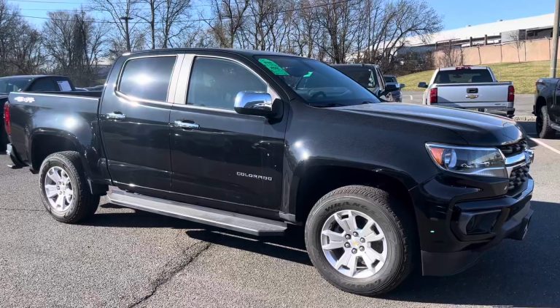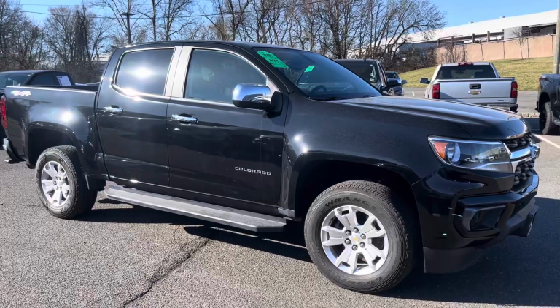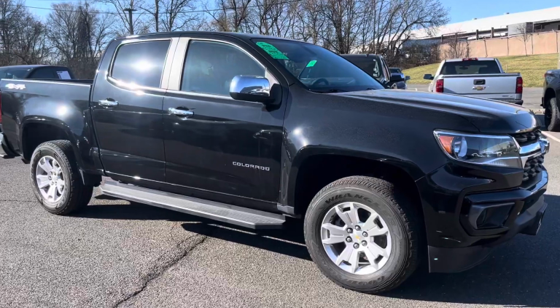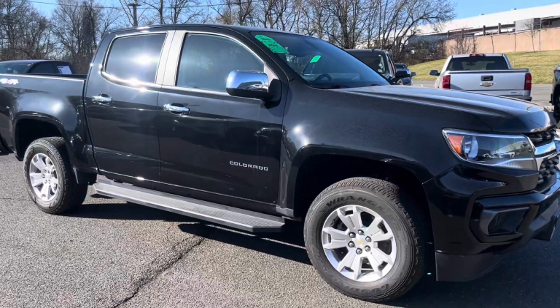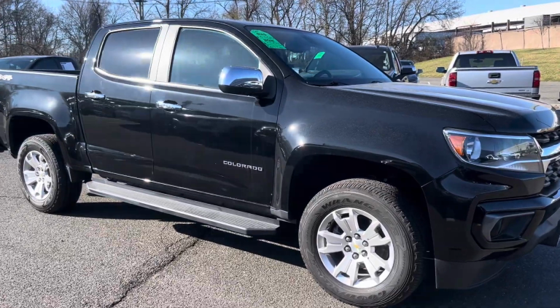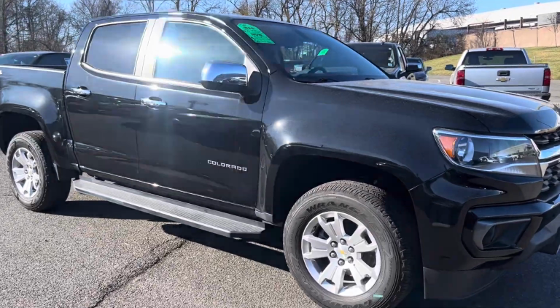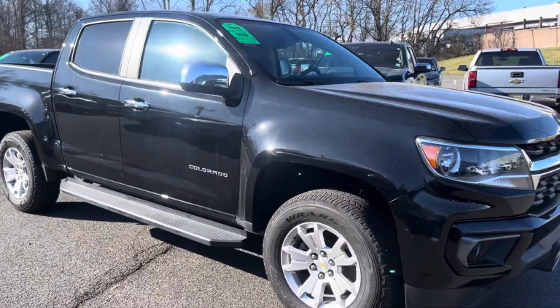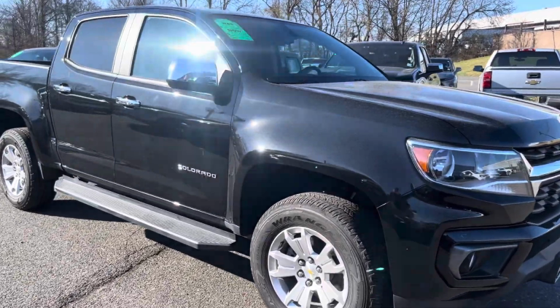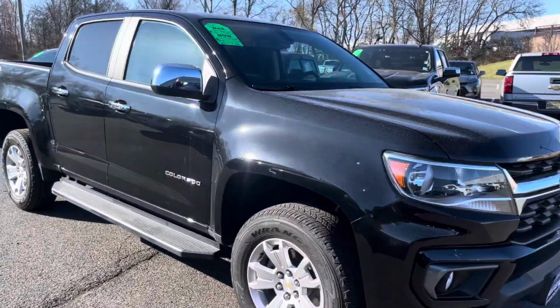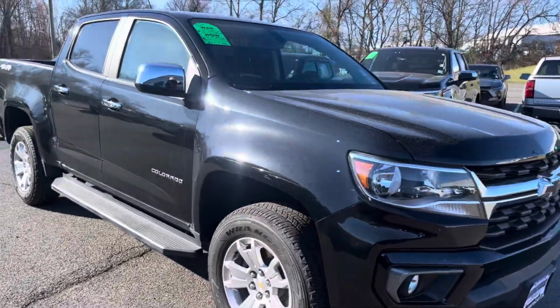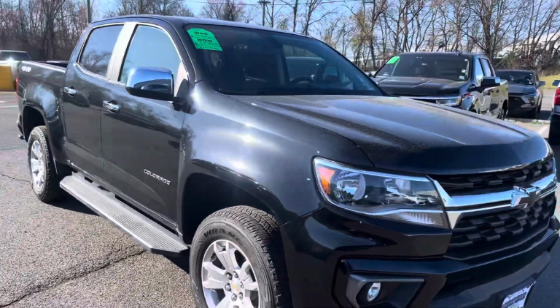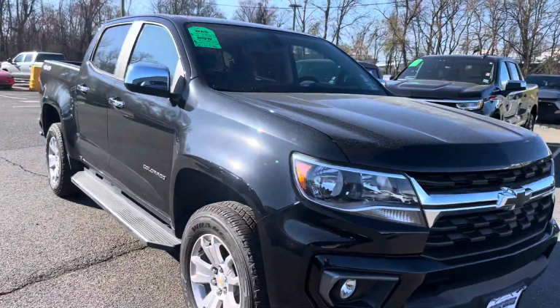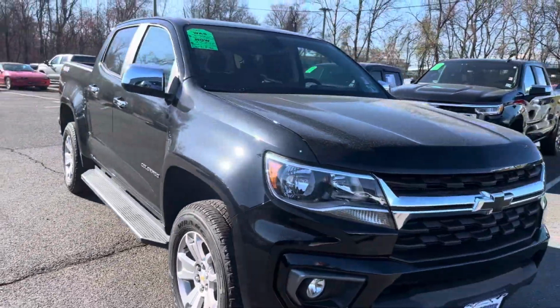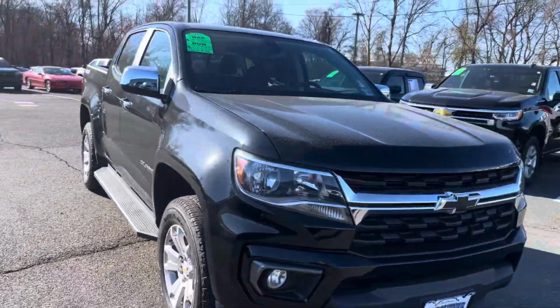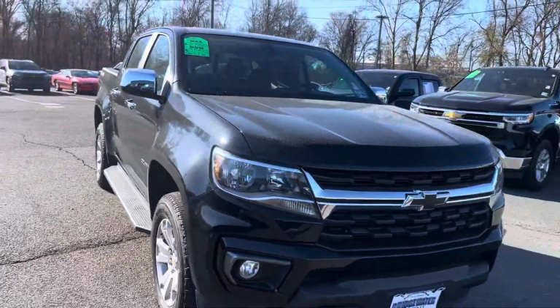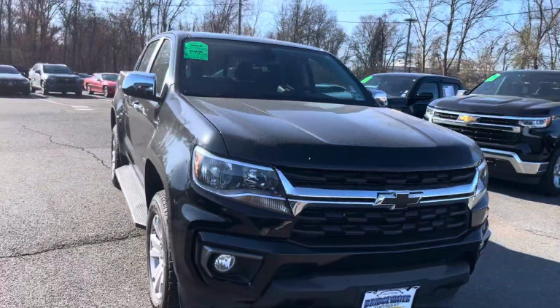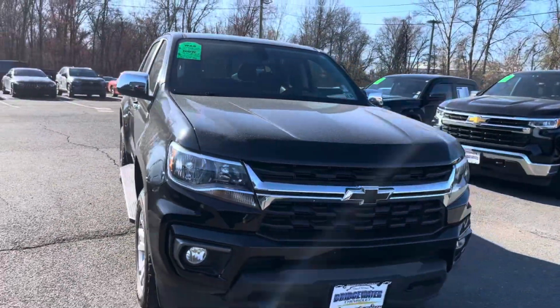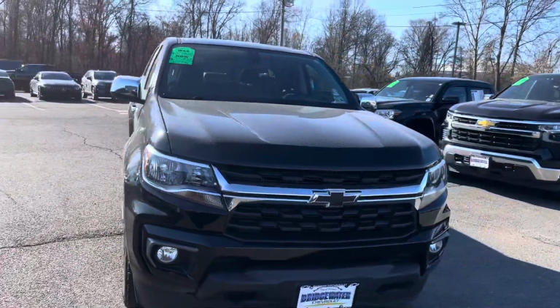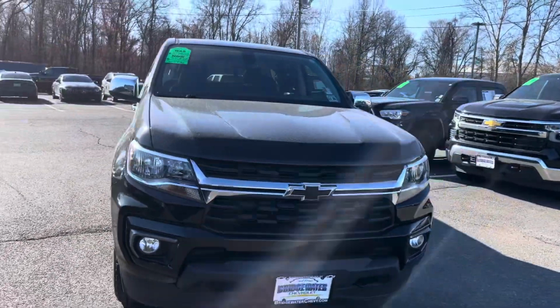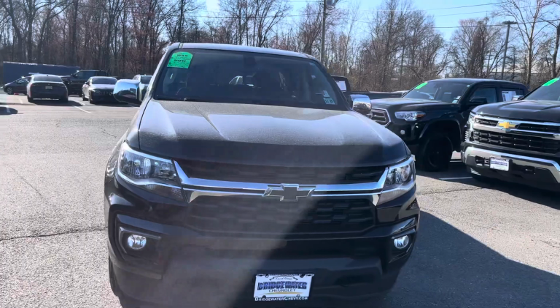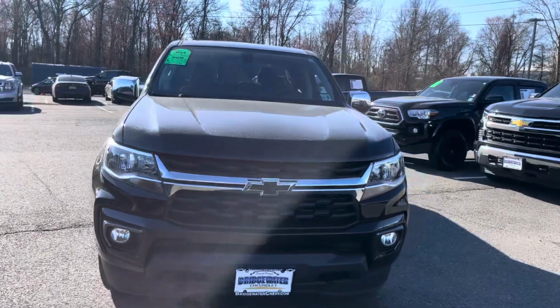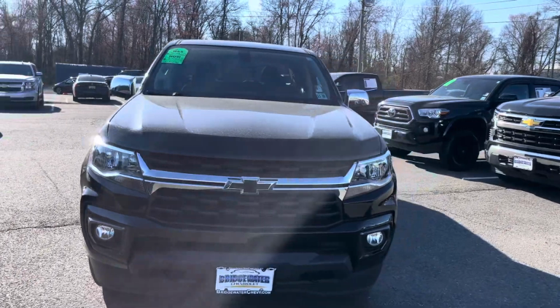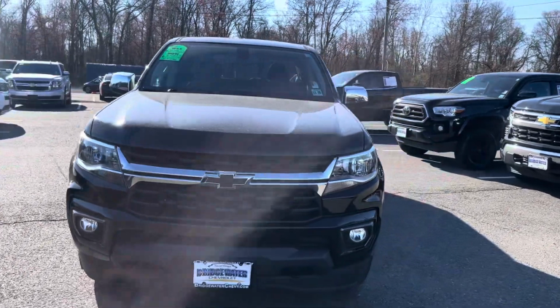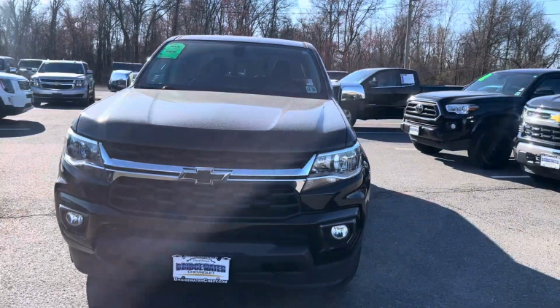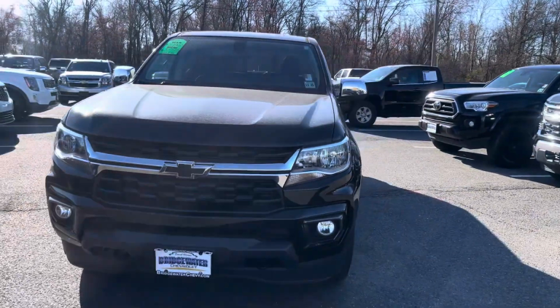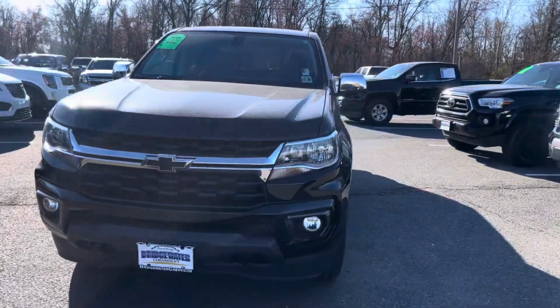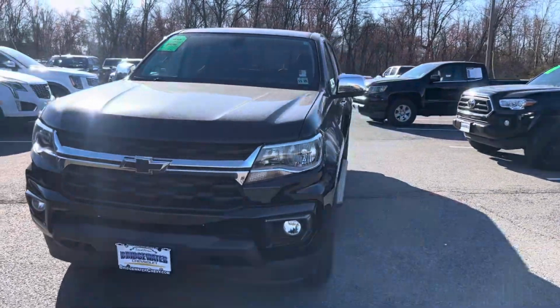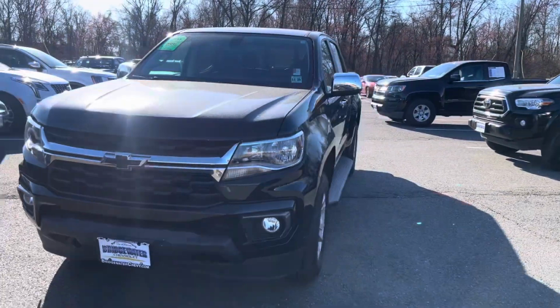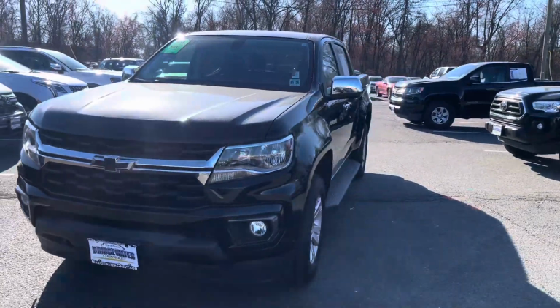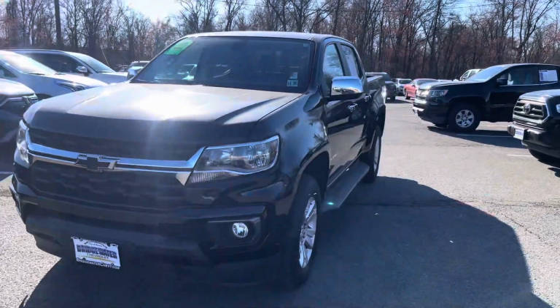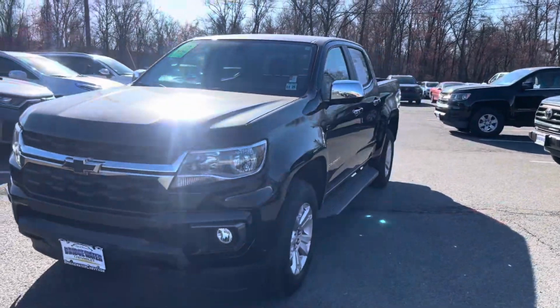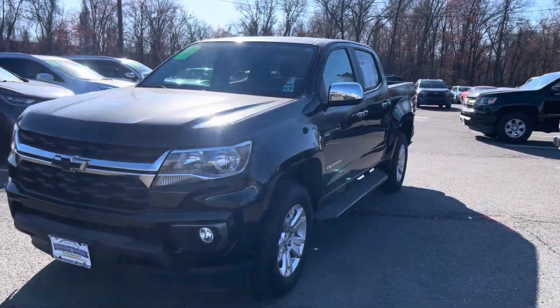Joe, it's Noah at Bridgewater Chevy. Thanks again so much for your interest in our 2021 LT Colorado. It's an awesome choice and a great find.